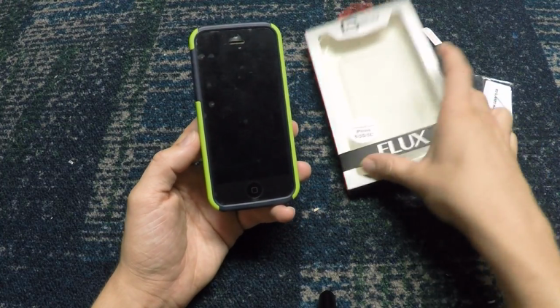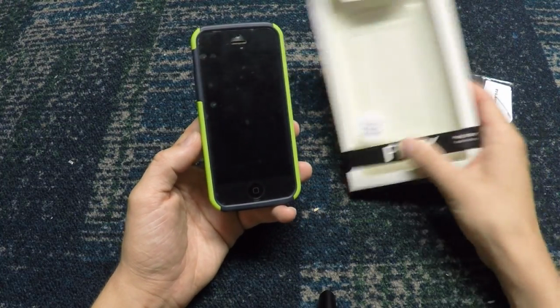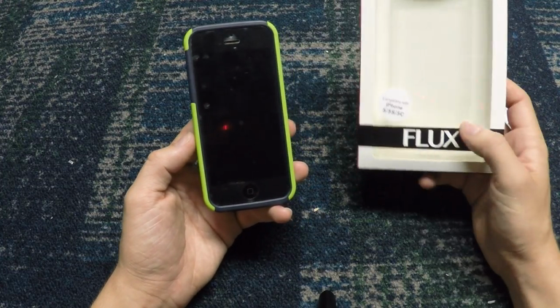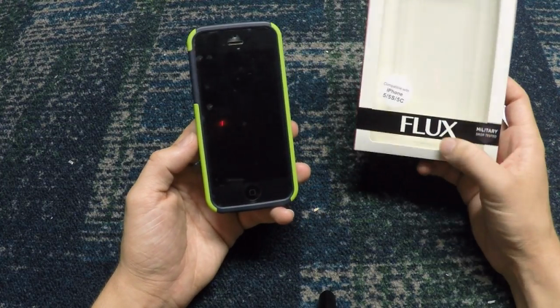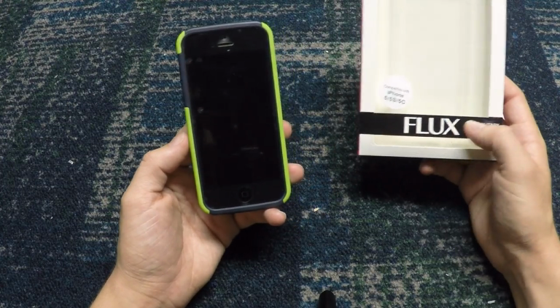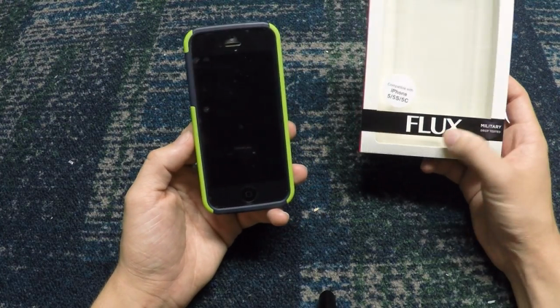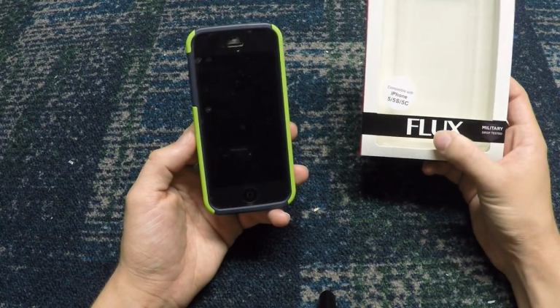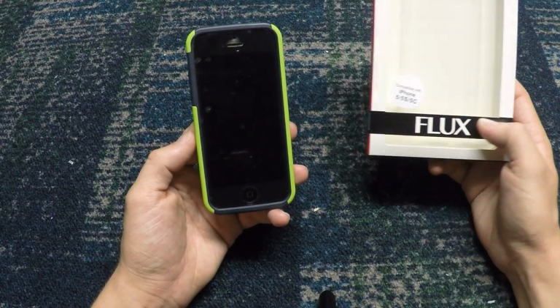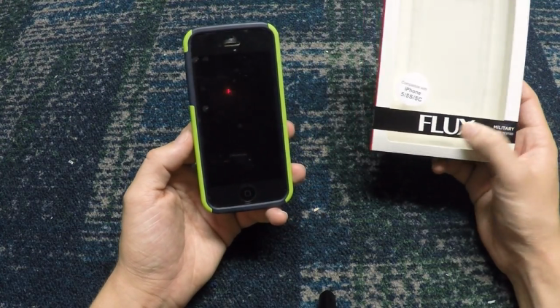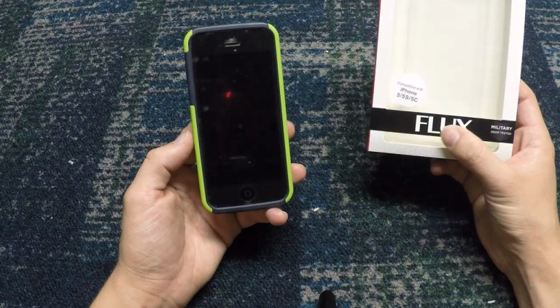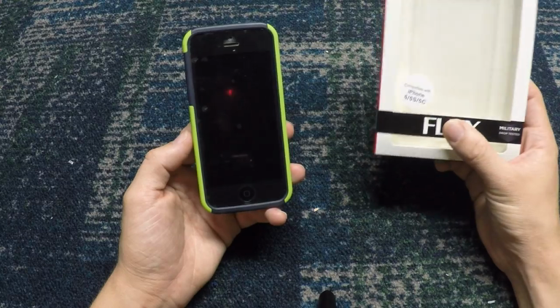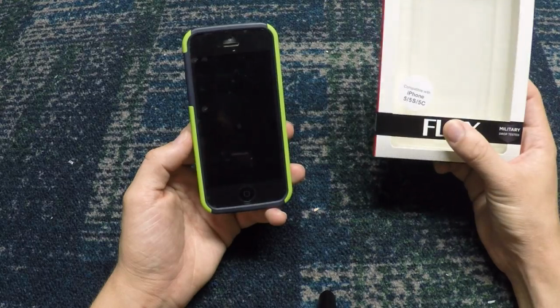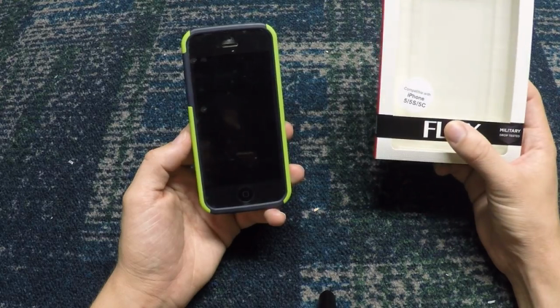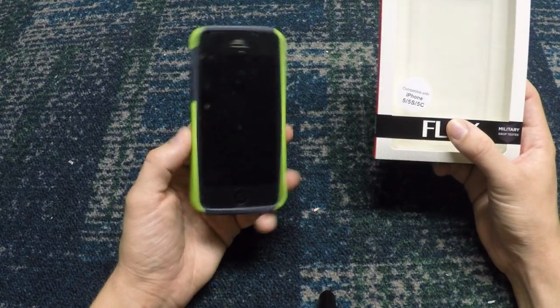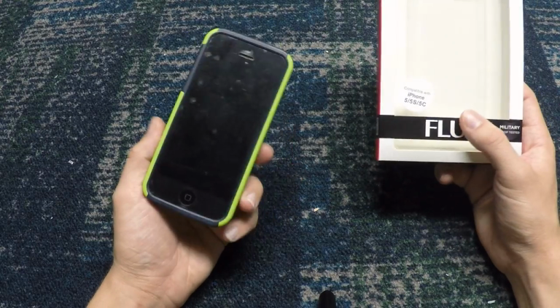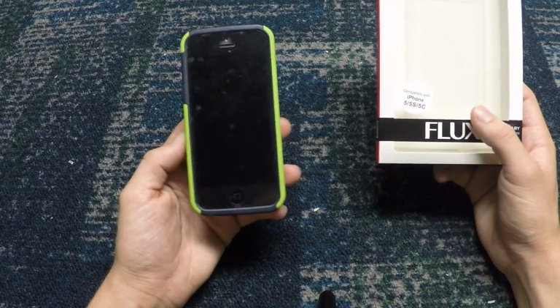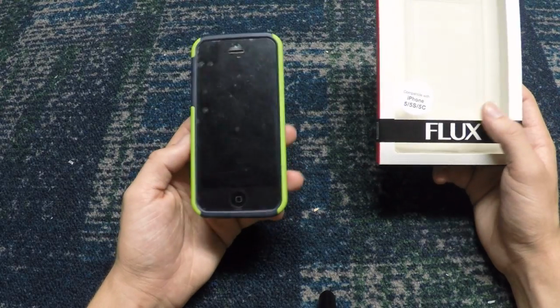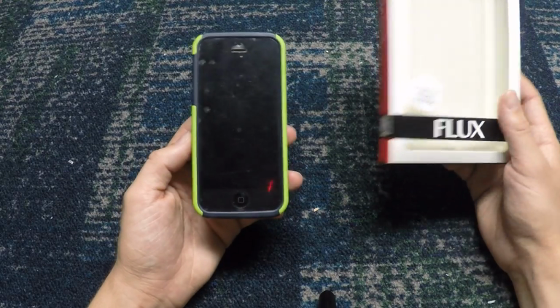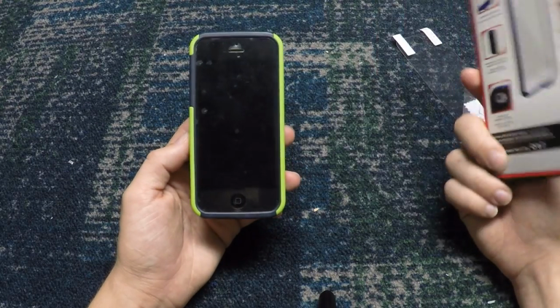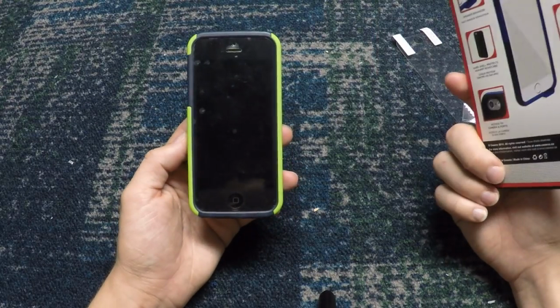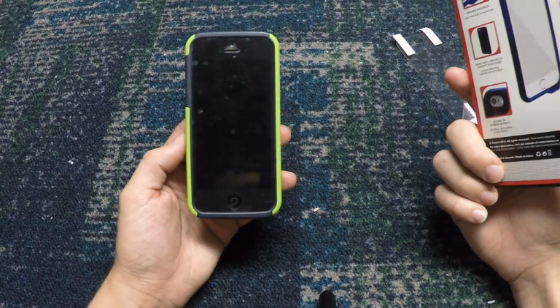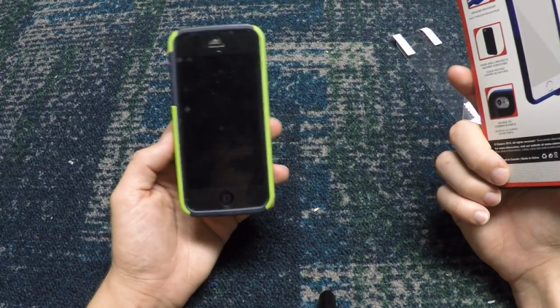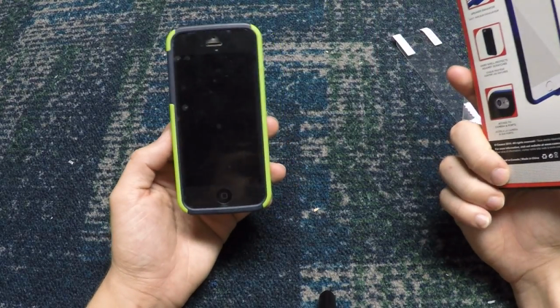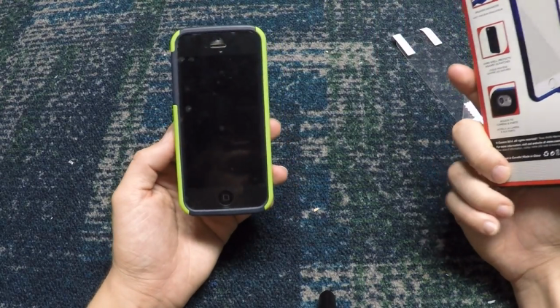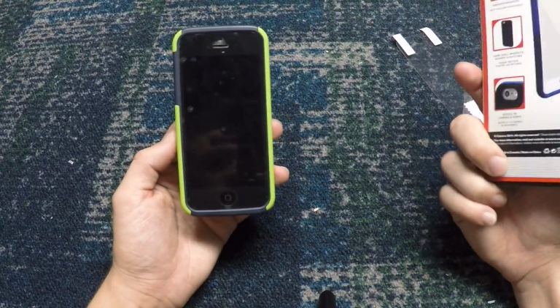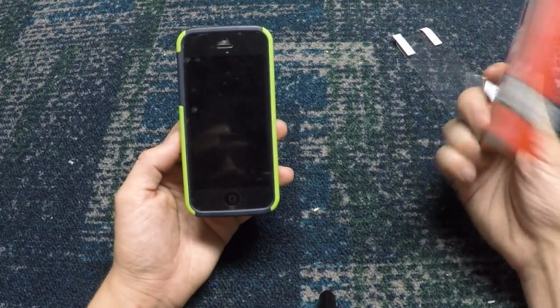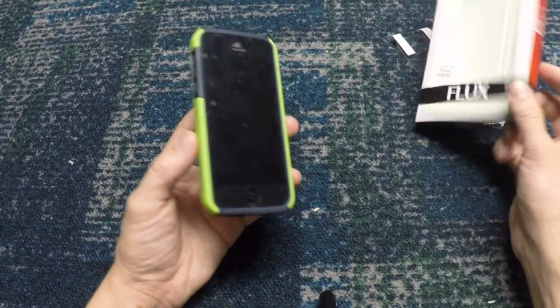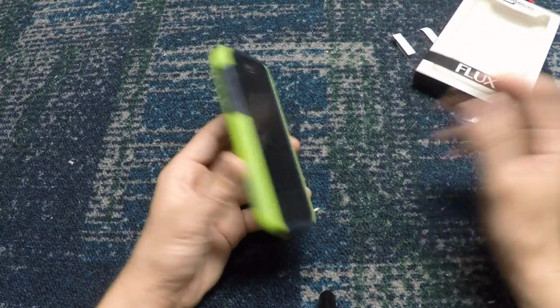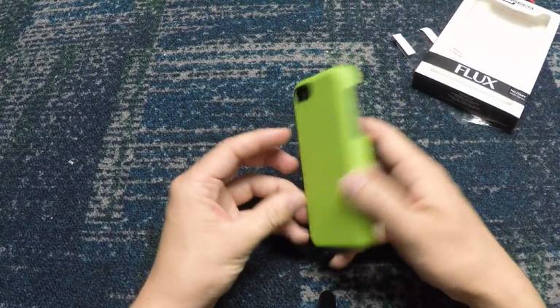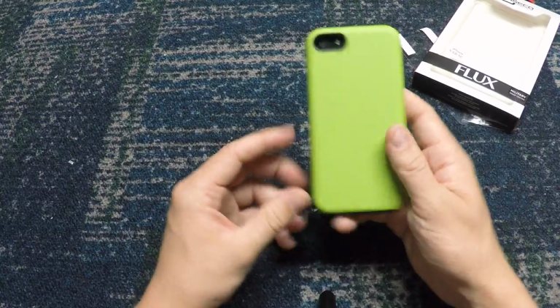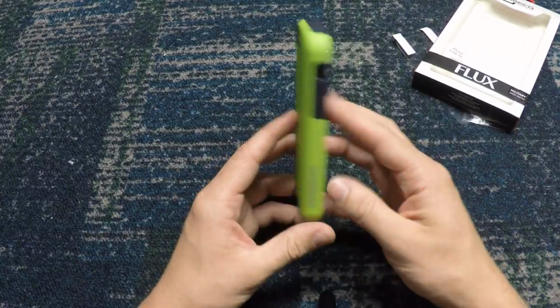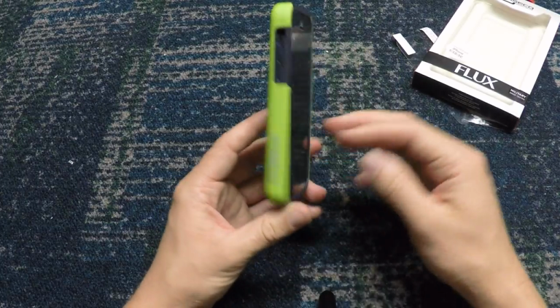This is specifically their Flux case. They actually make two different cases, so if you want to go check the other one out too that's fine. I may be doing a review on that eventually, but I liked this one better.